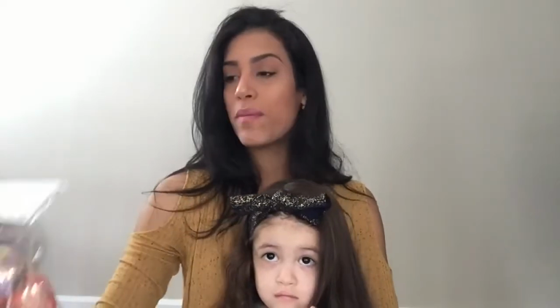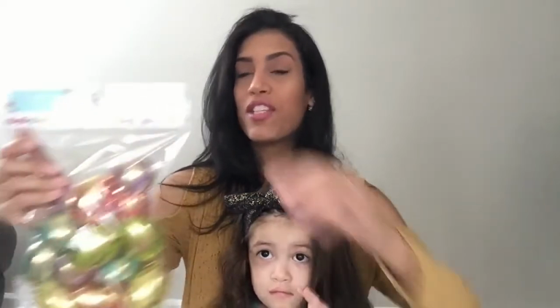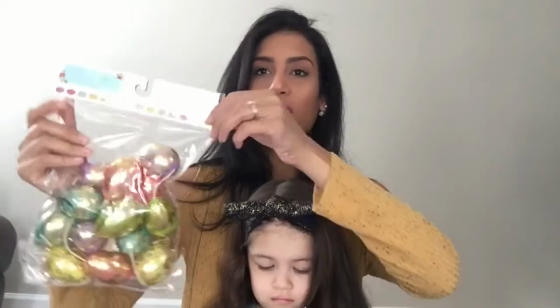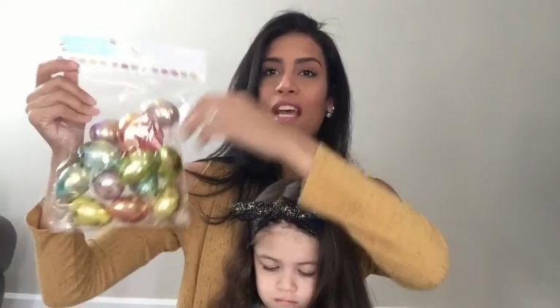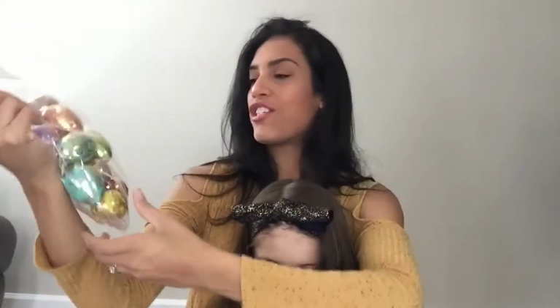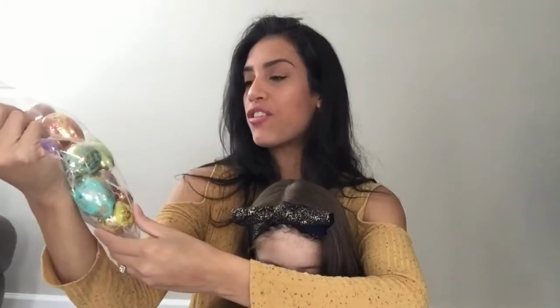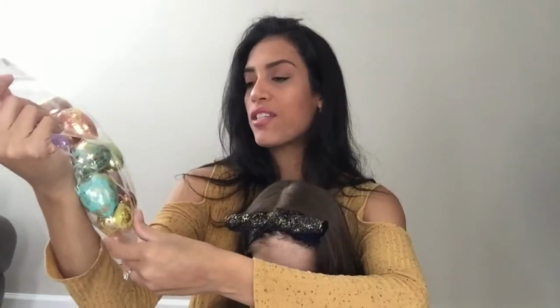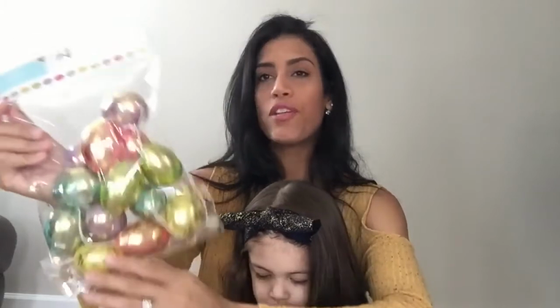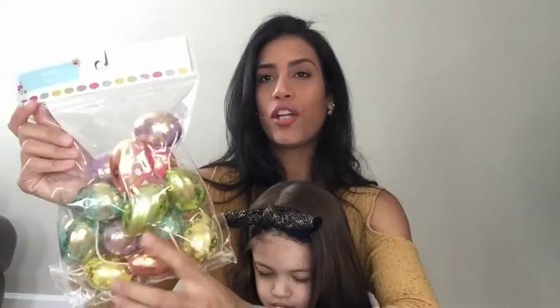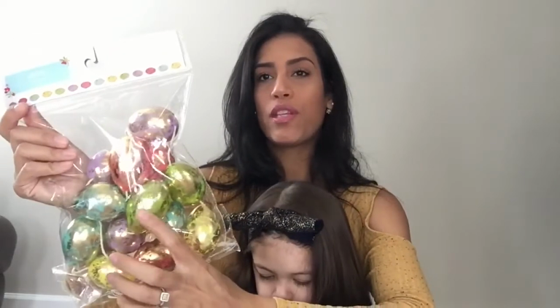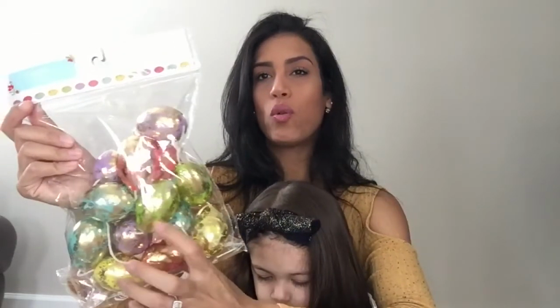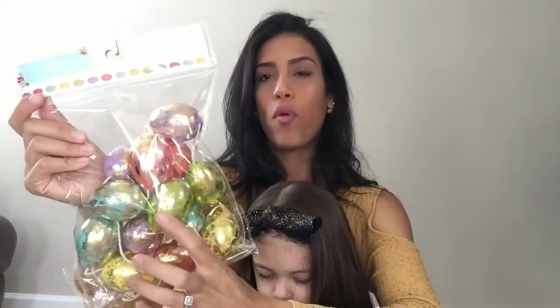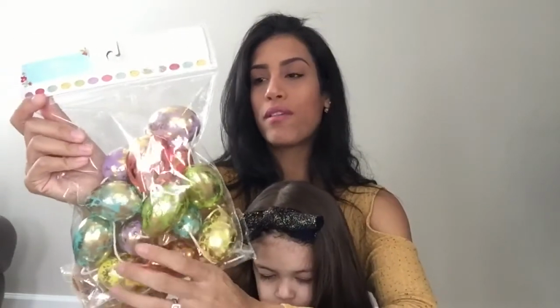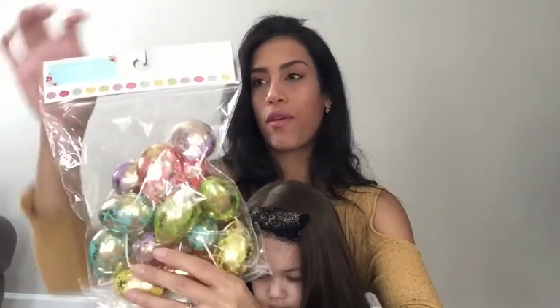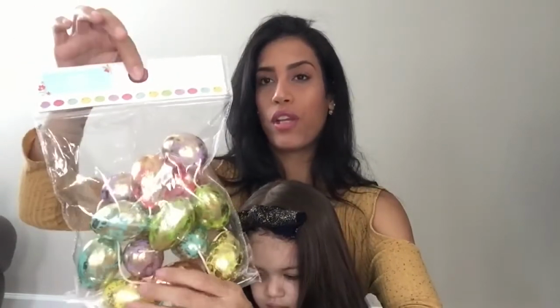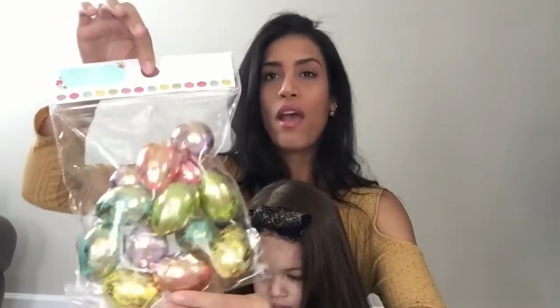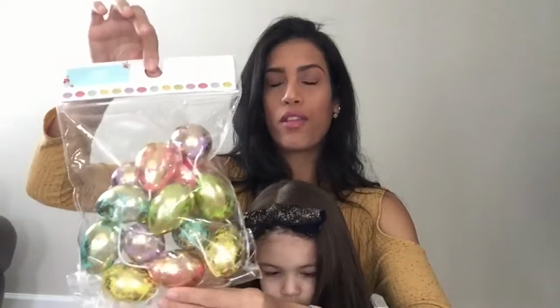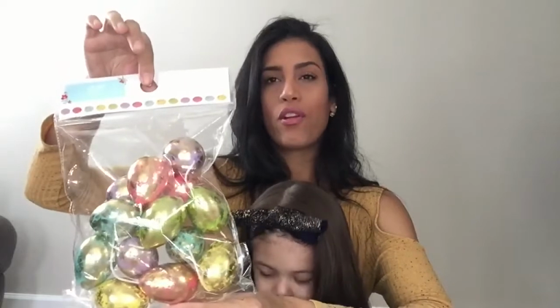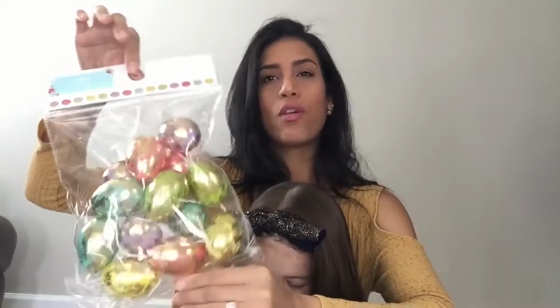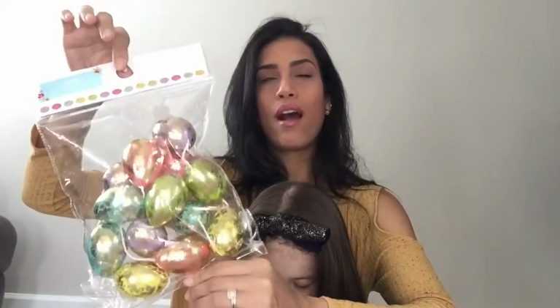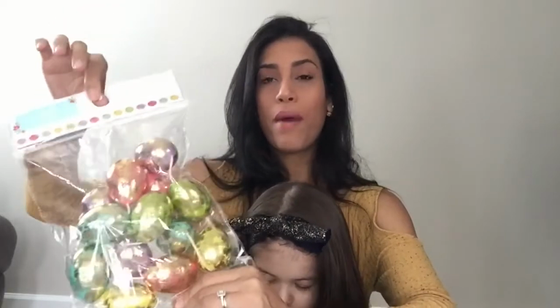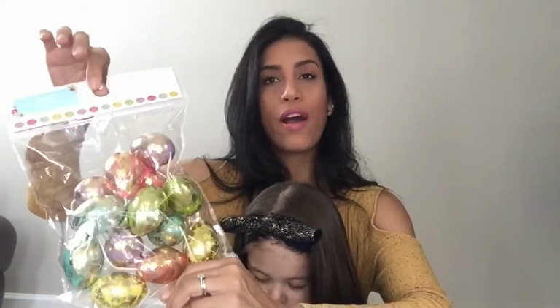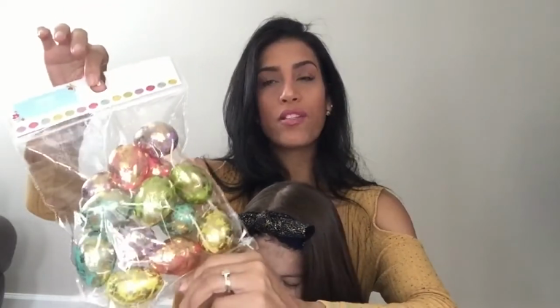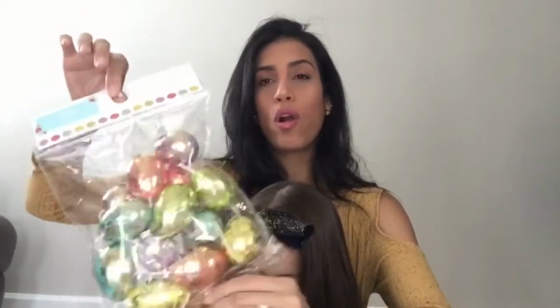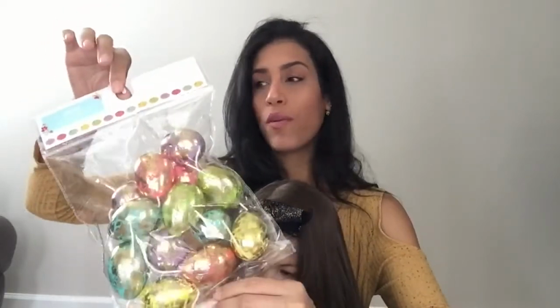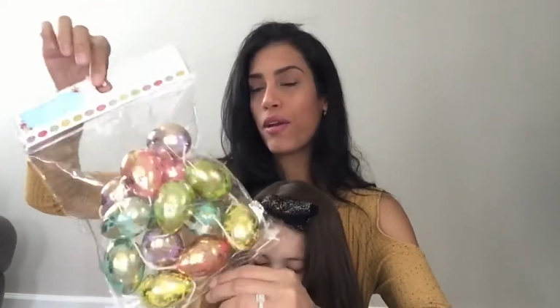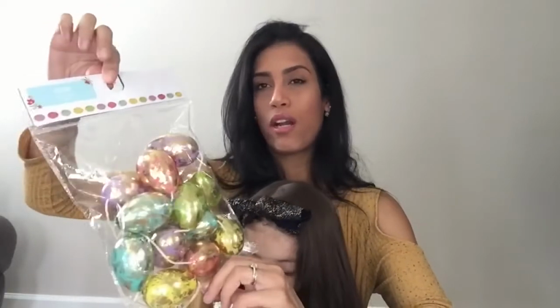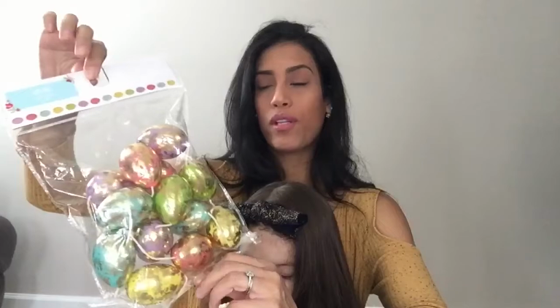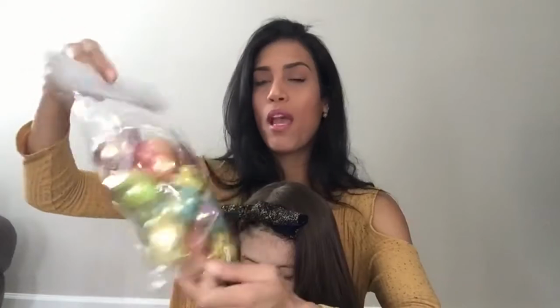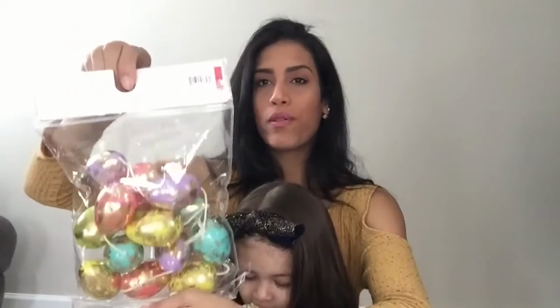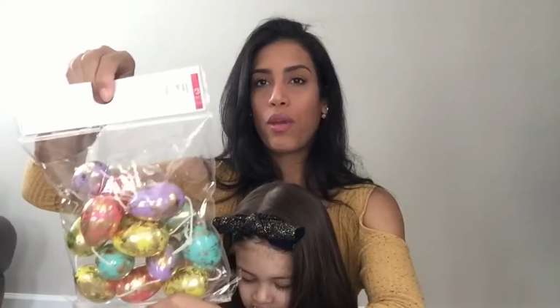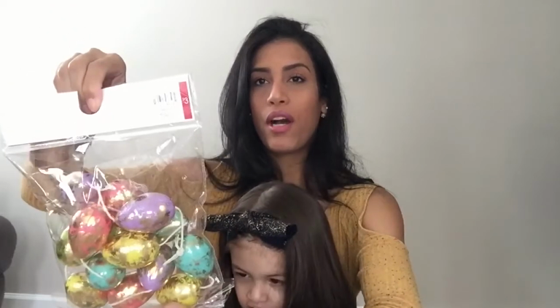Next is this garland with Easter eggs in a bunch of different colors with a gold foil around them. I thought it was really cute — I'm thinking it would look nice hanging on my fireplace mantle or my coffee bar. I'm not sure where I'll put it yet, but it was only three dollars so I grabbed it.